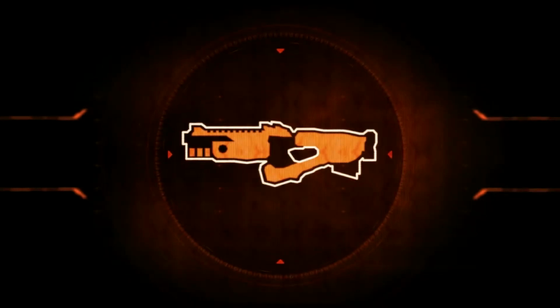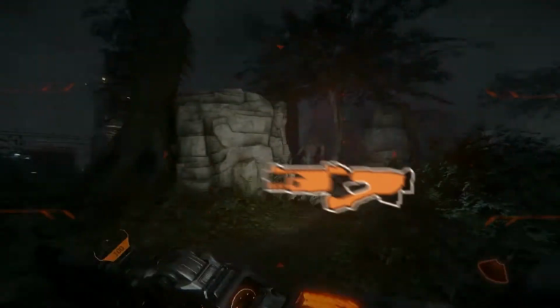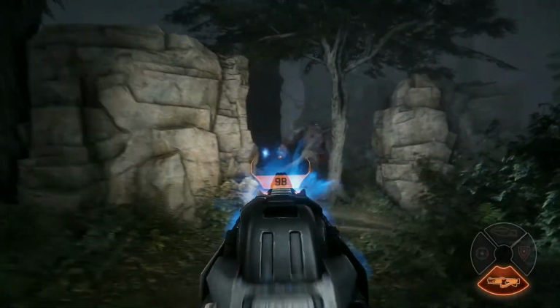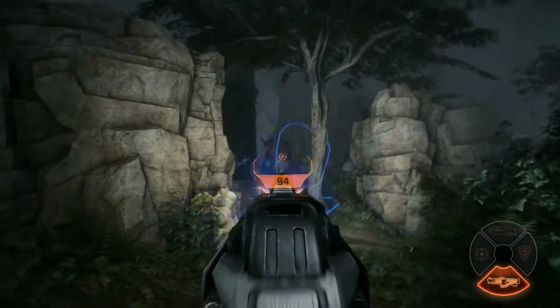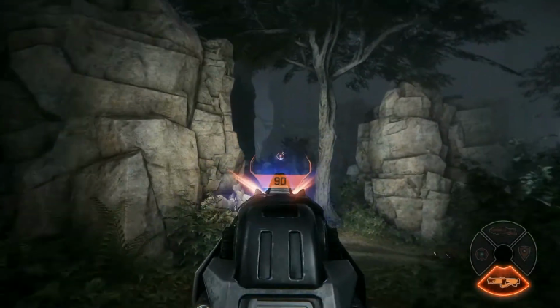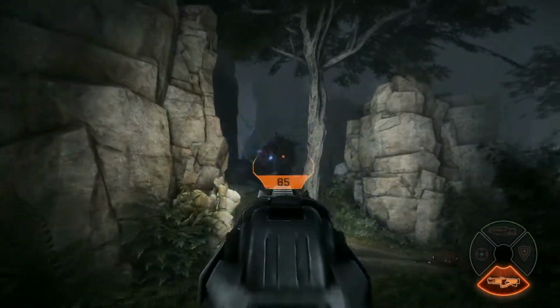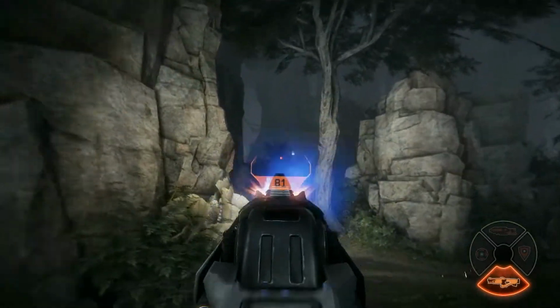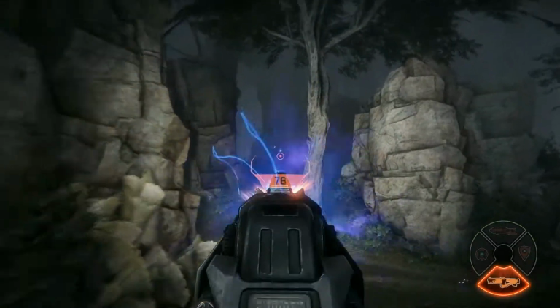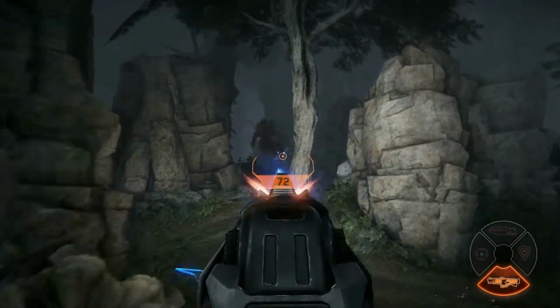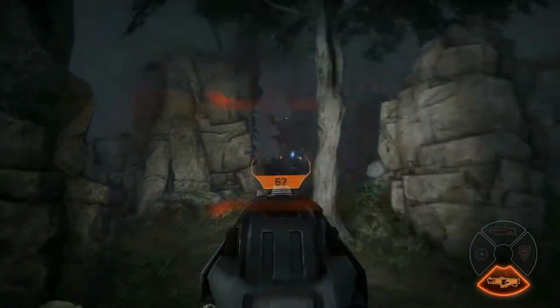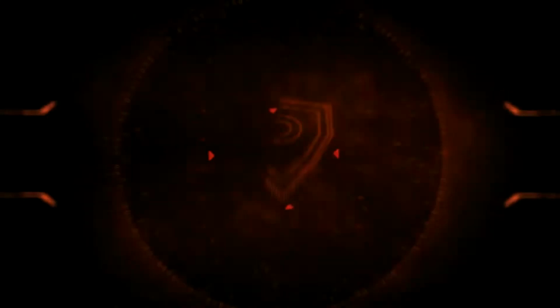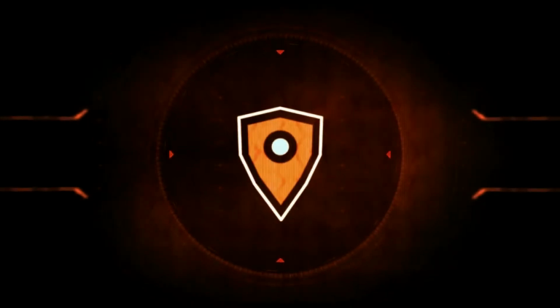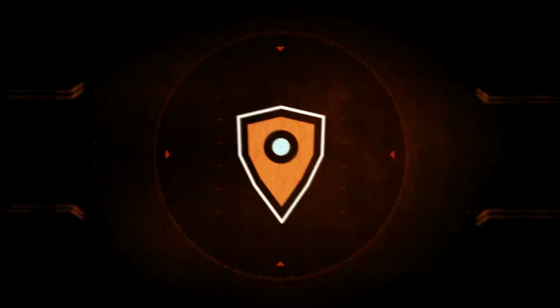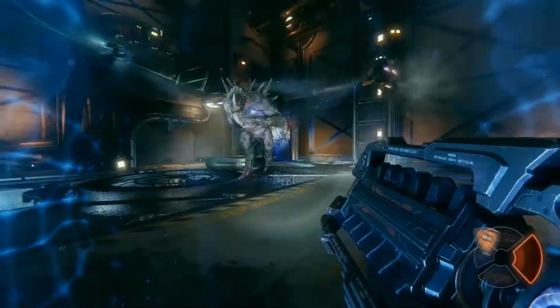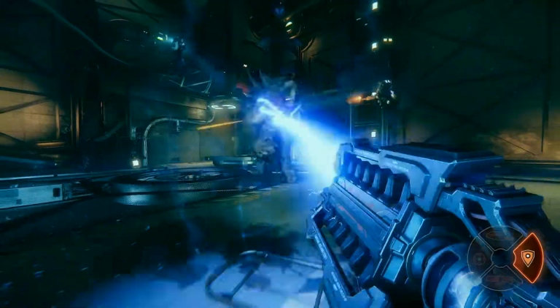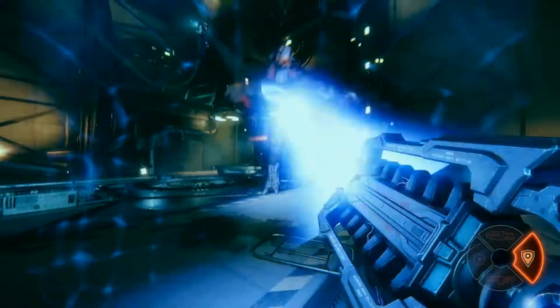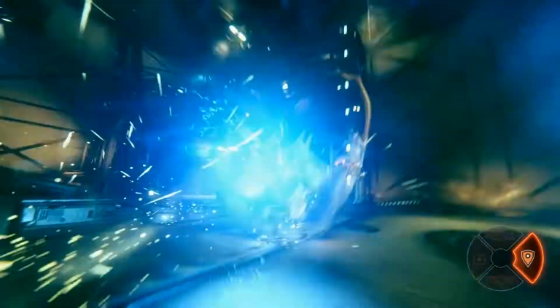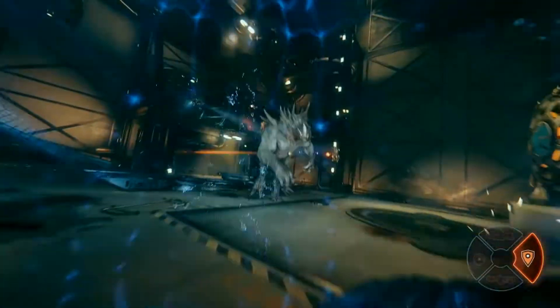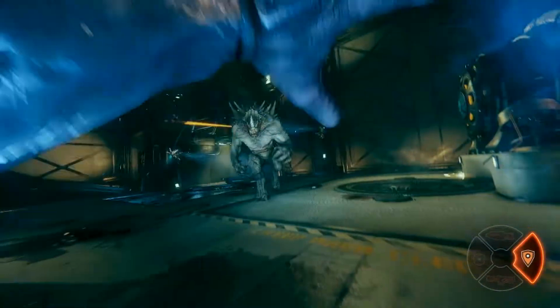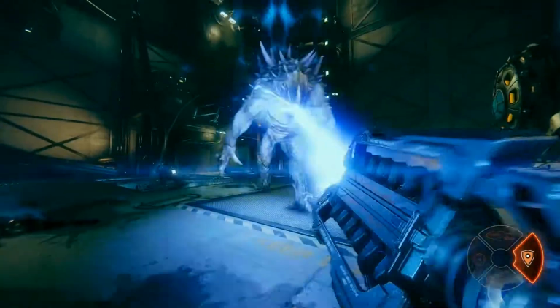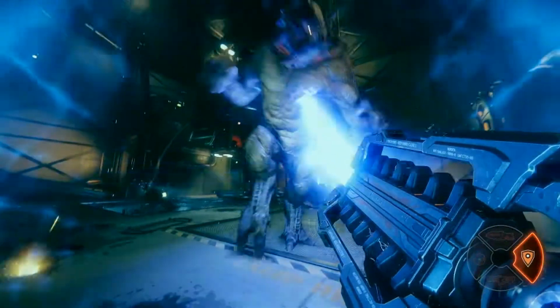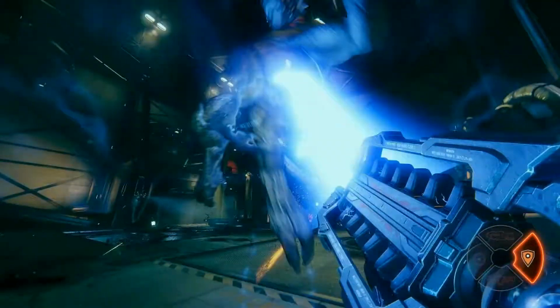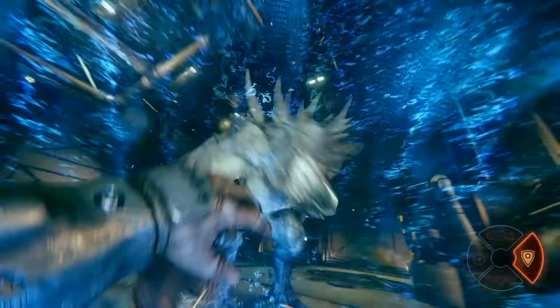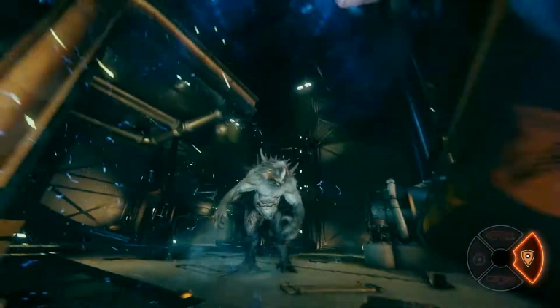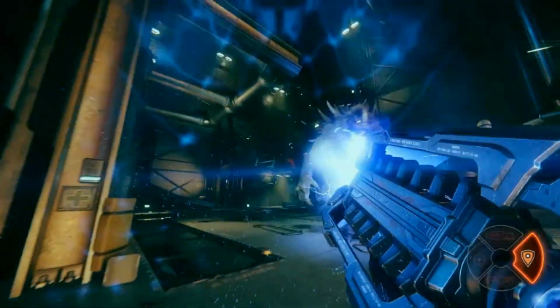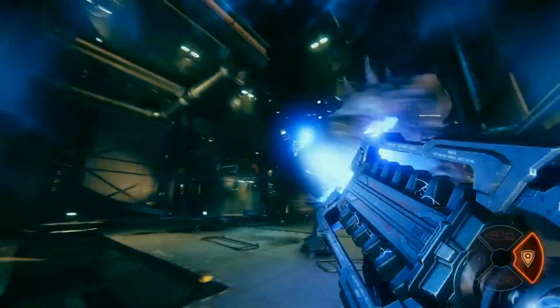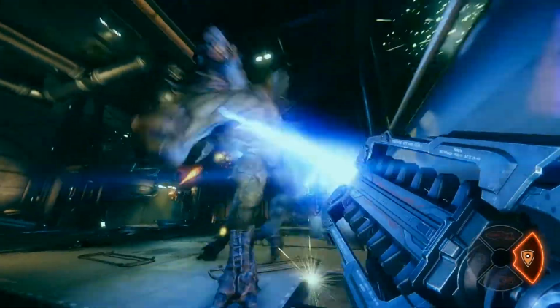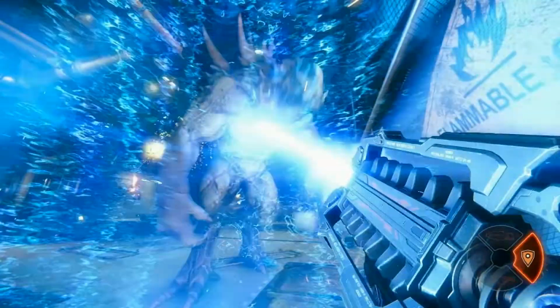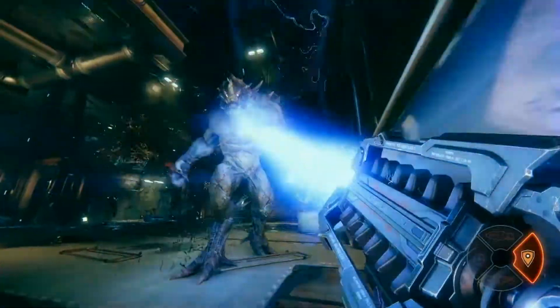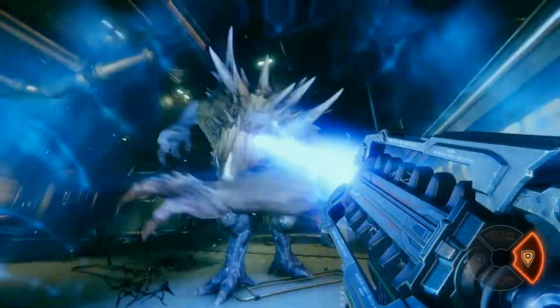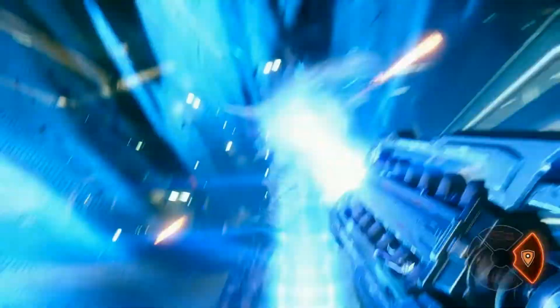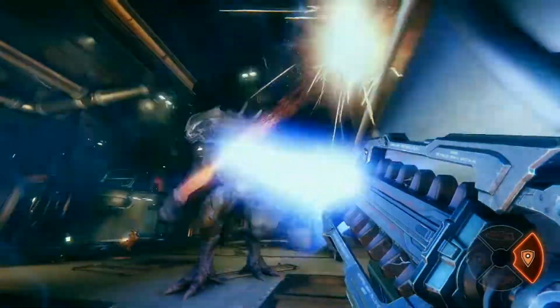The Assault Rifle is great at long range. Continue to press the fight with Assault by using the Personal Shield — wait until the monster is attacking, then activate it for temporary invulnerability.